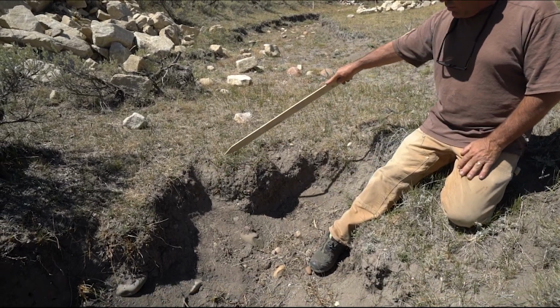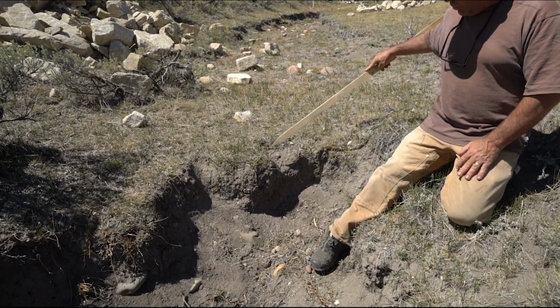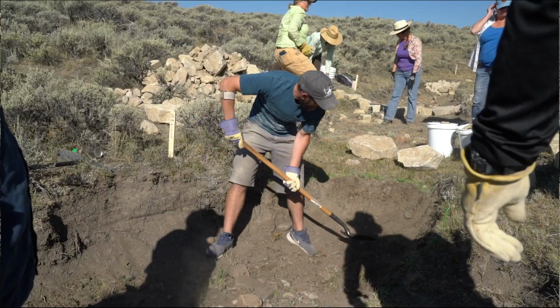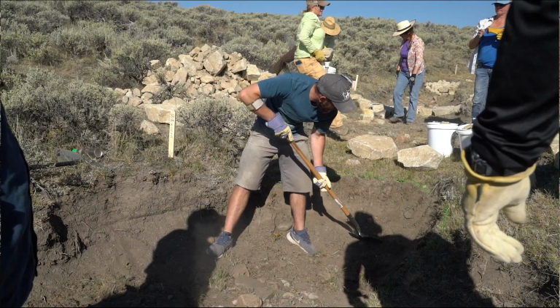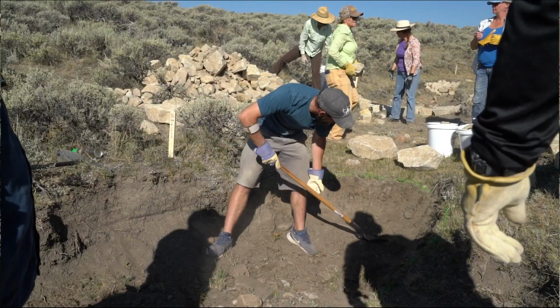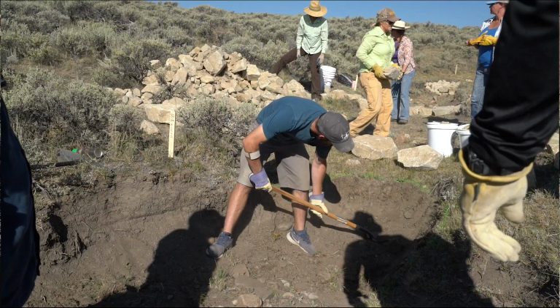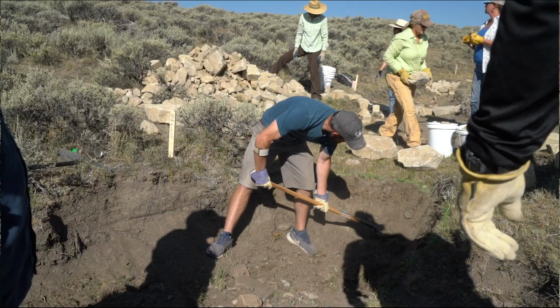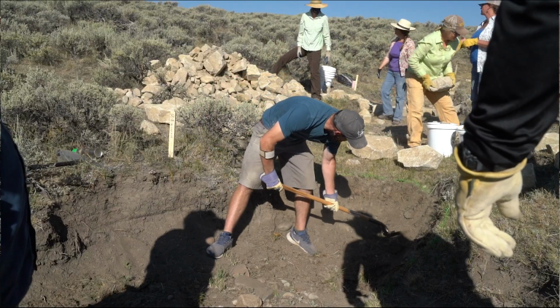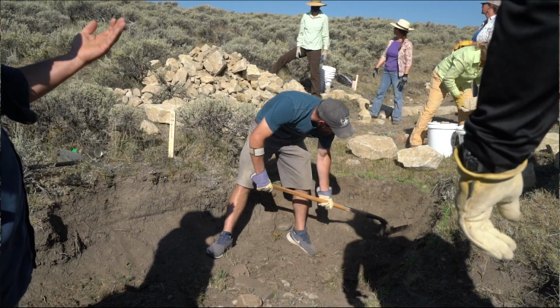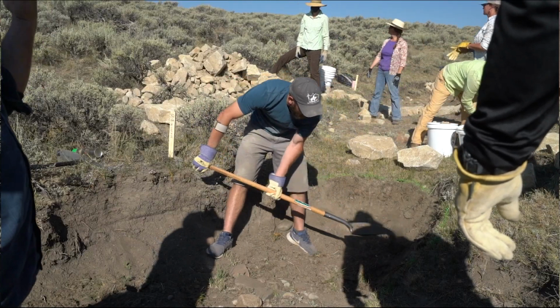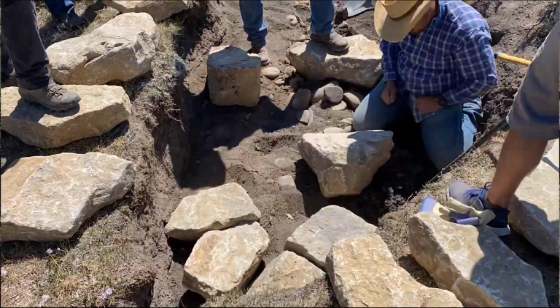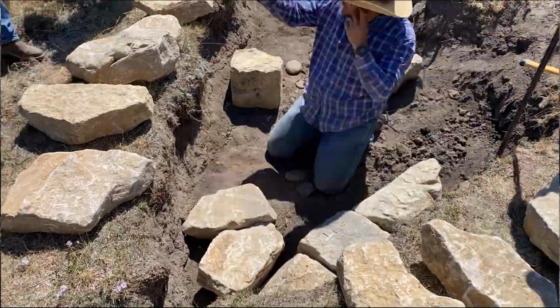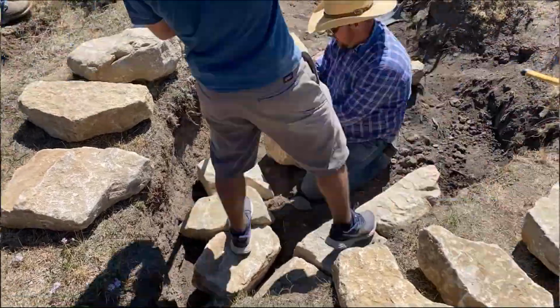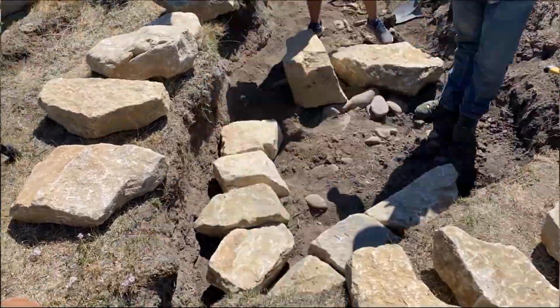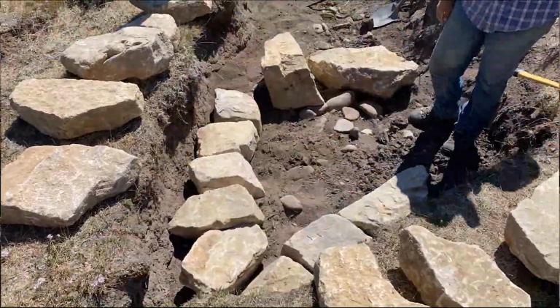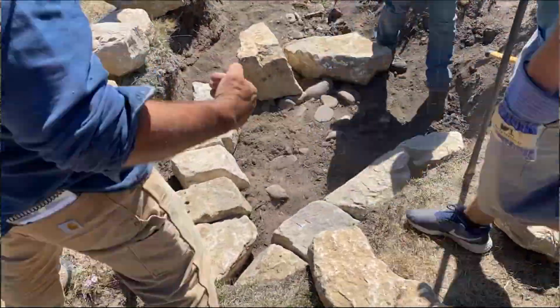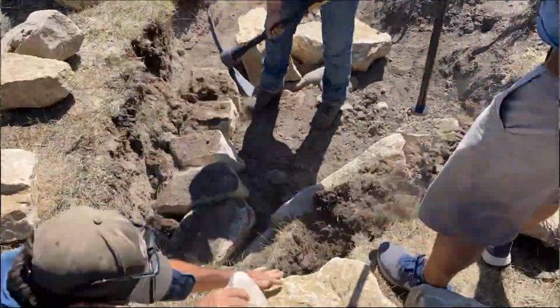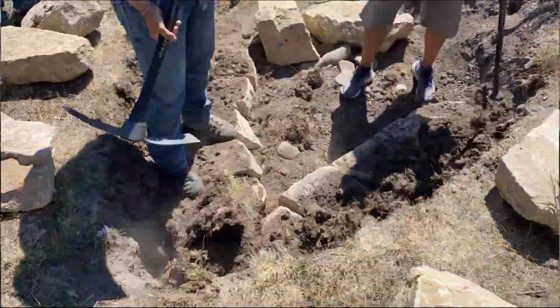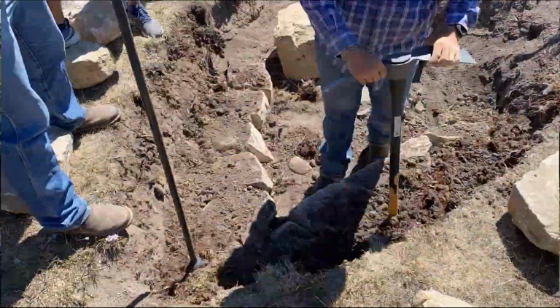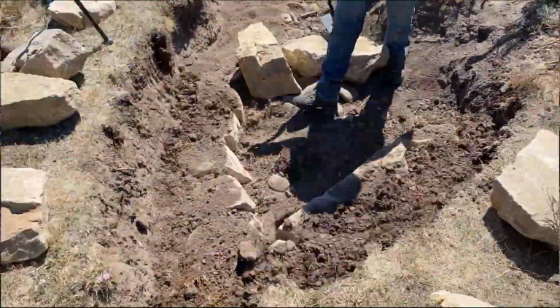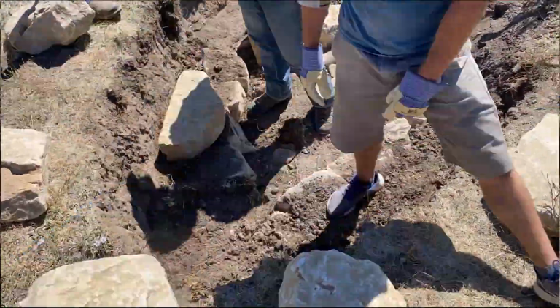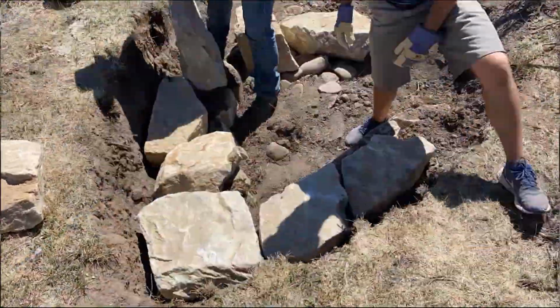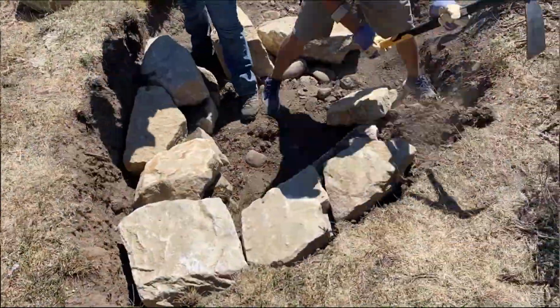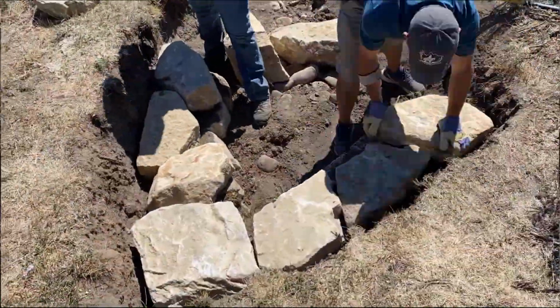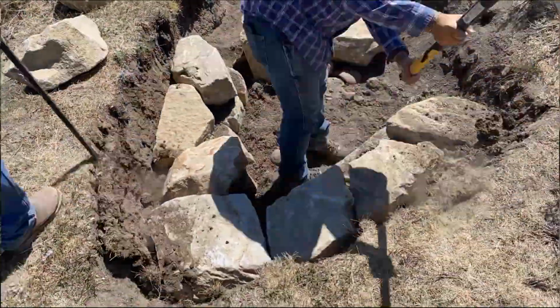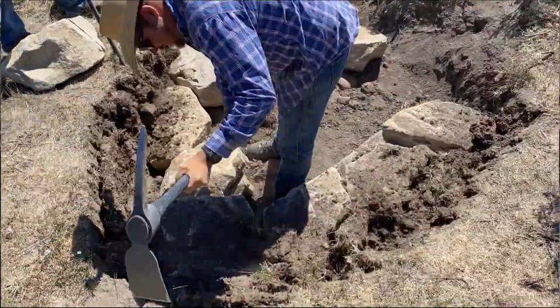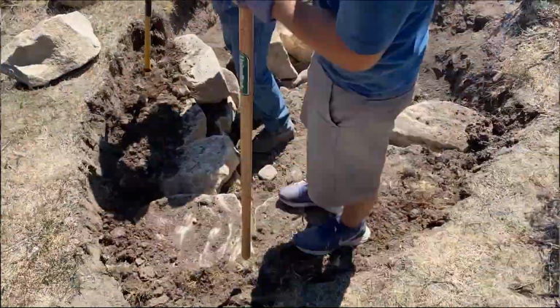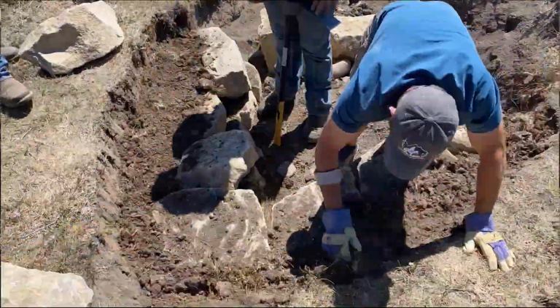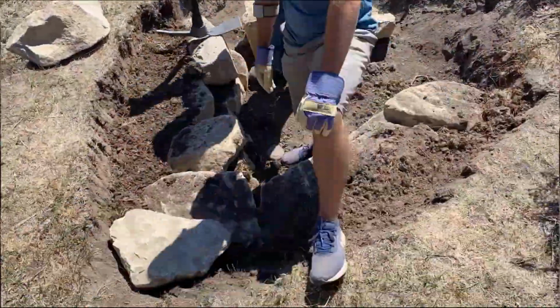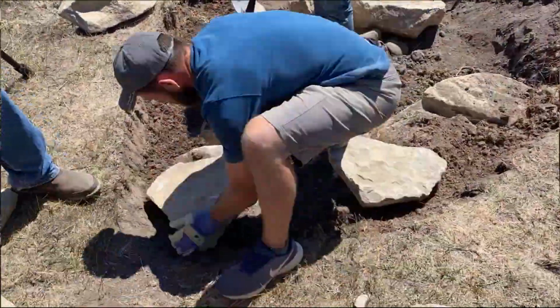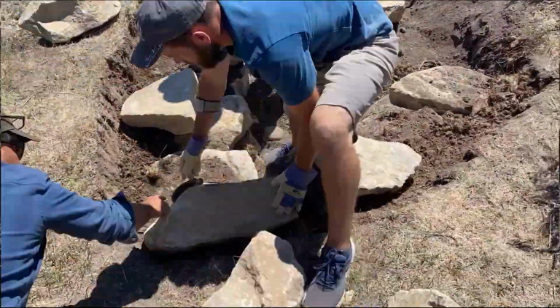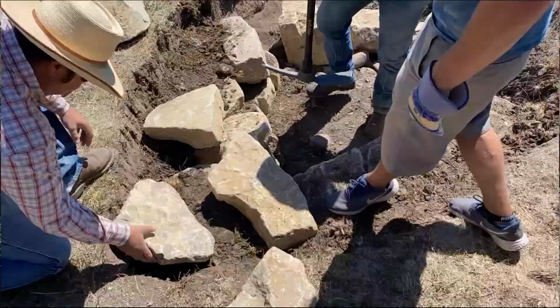We'll prune all this stuff back to live vegetation, build that wall up, and line this headcut with a wall that comes right up to the top of the existing vegetation.